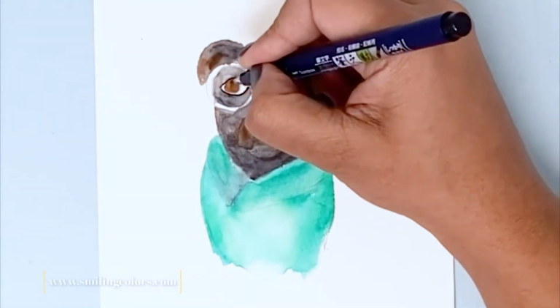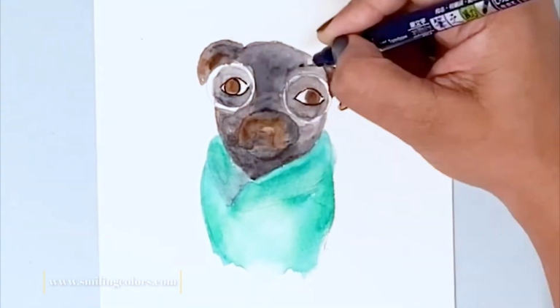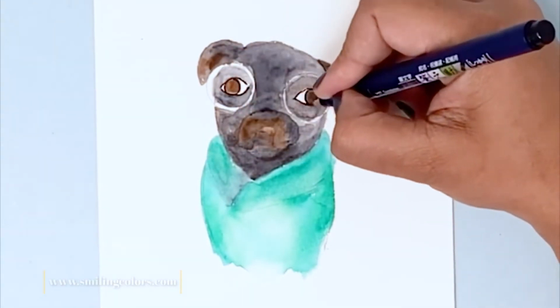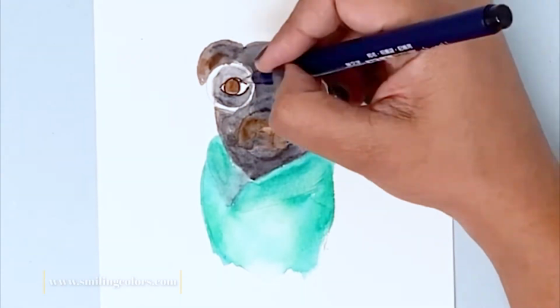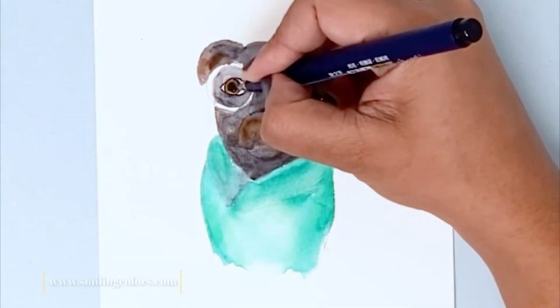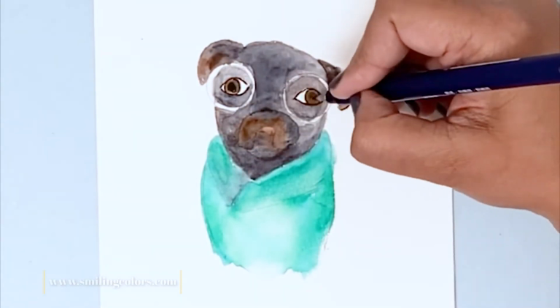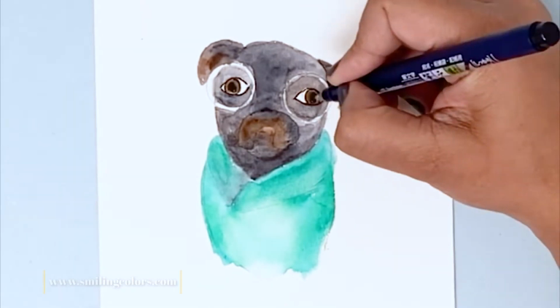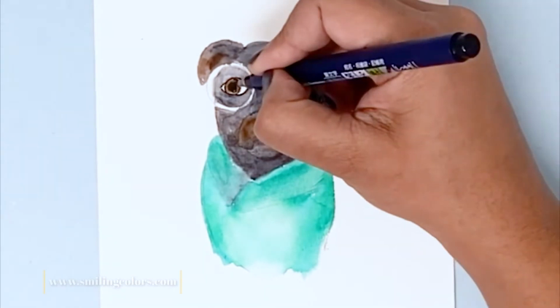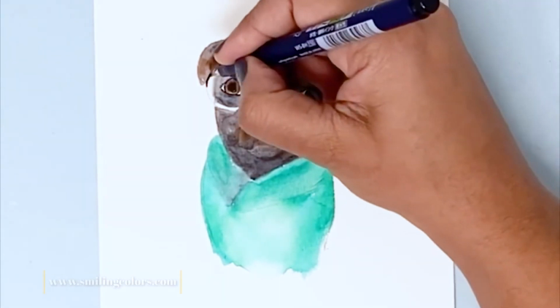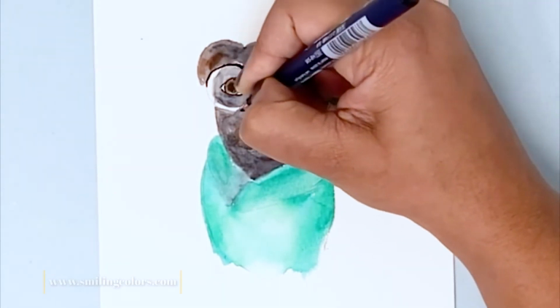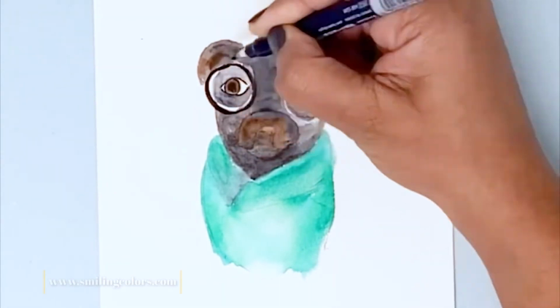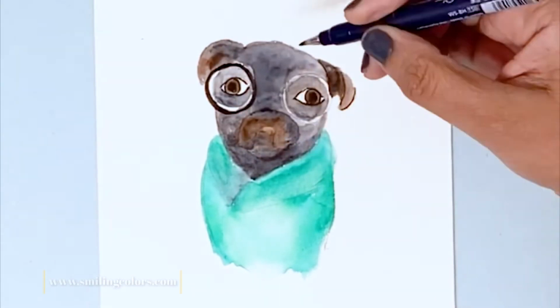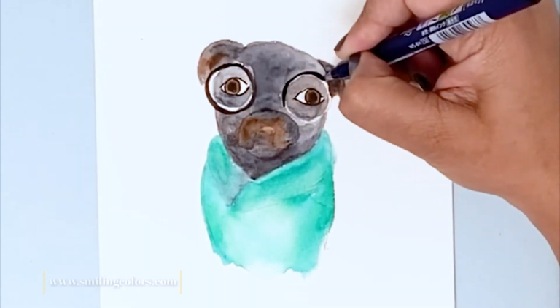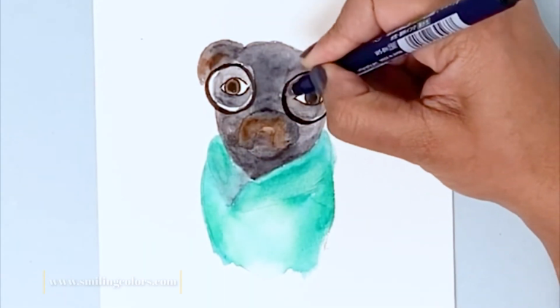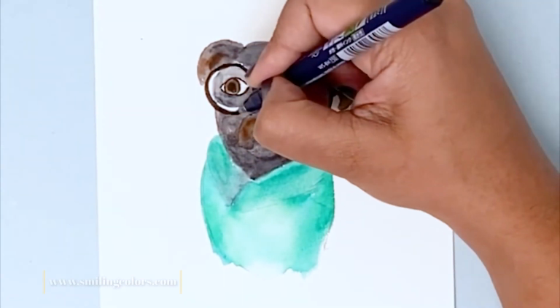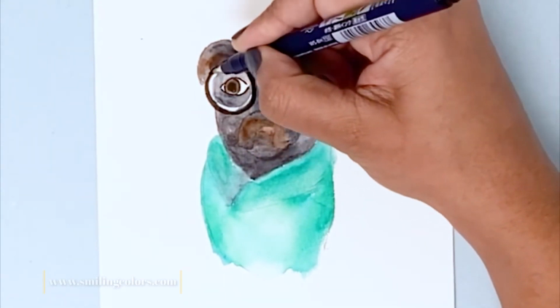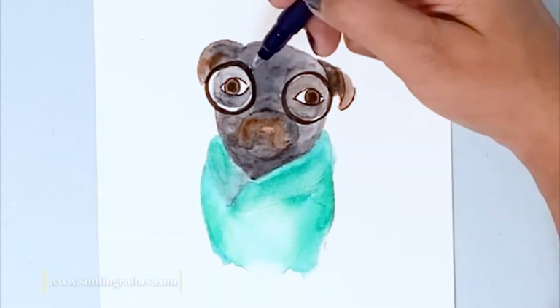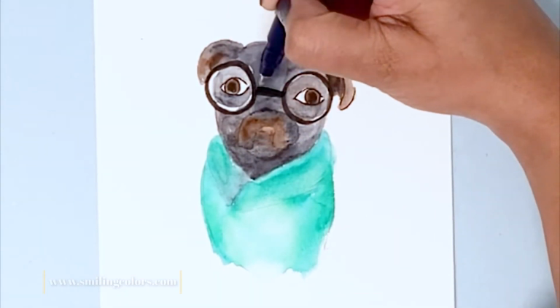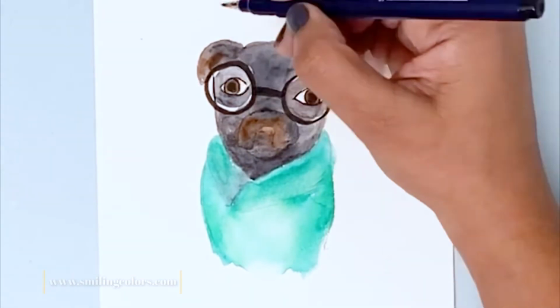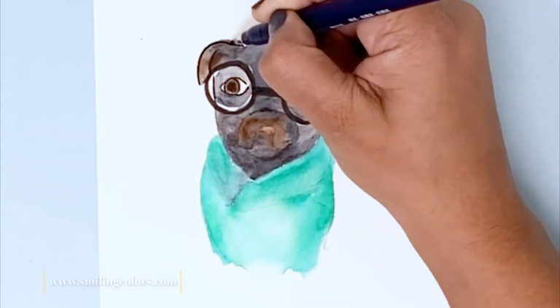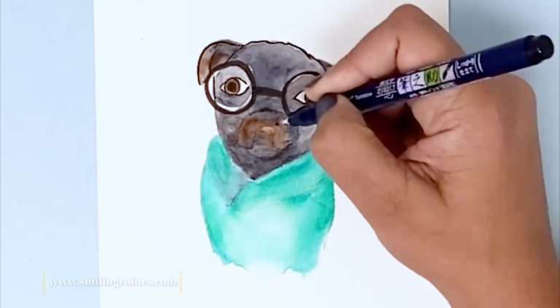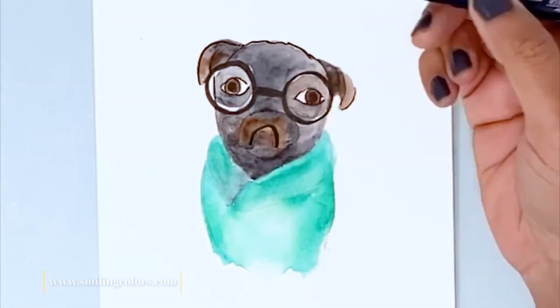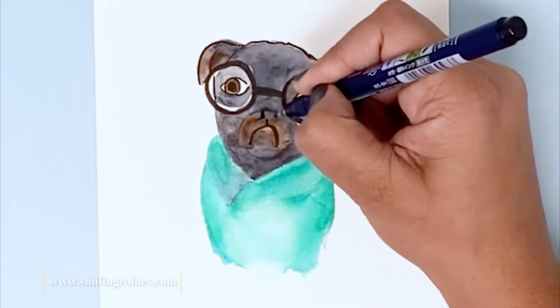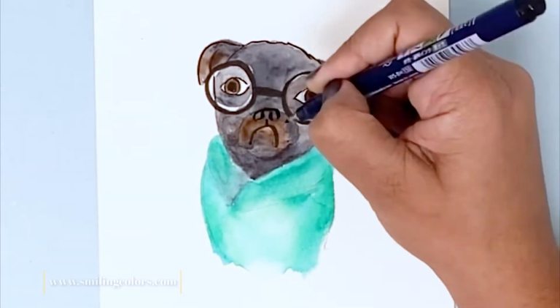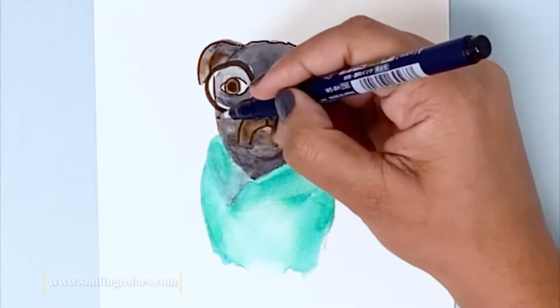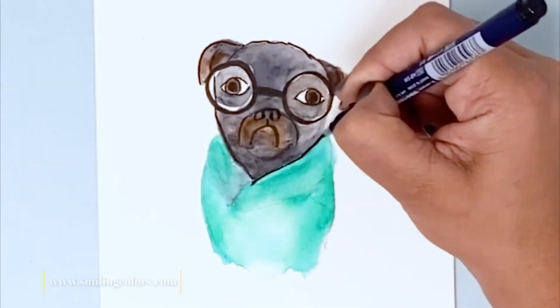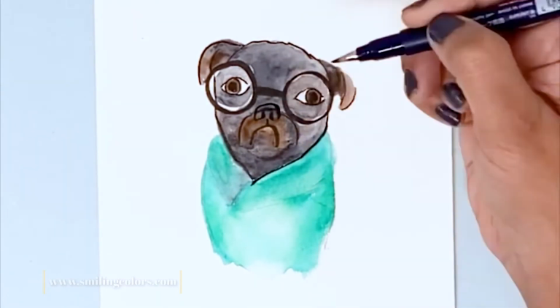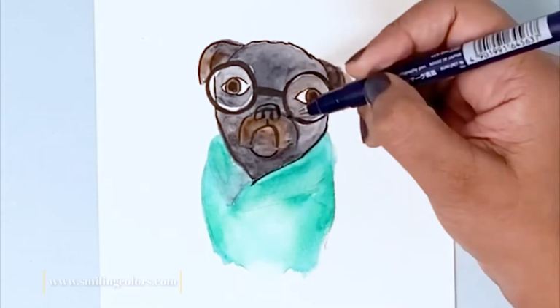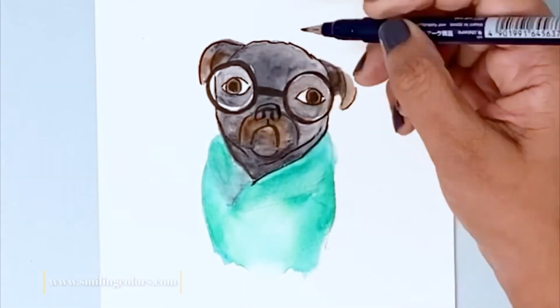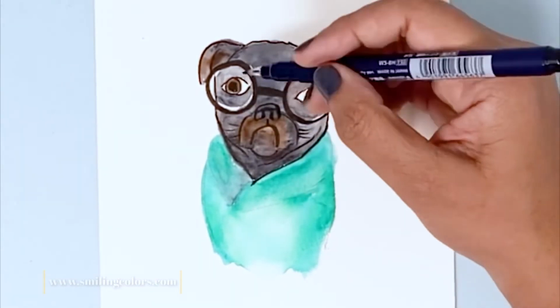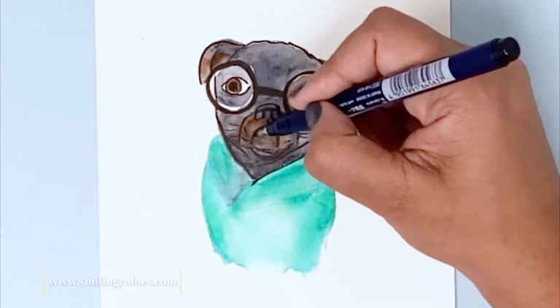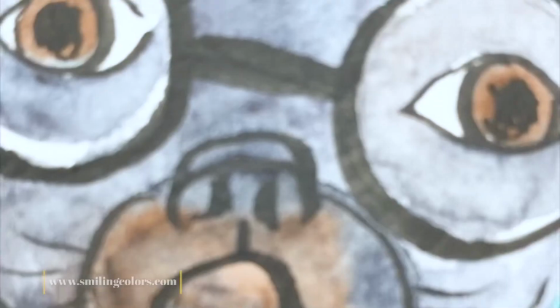Once the paint dried, I went in with my pen and added more details on top. I'm using the Furunusoke brush pen. The brush pen allows you to draw thick and thin lines at once — it kind of gives more character to the drawing as well.